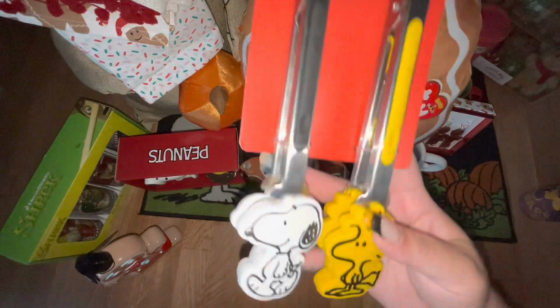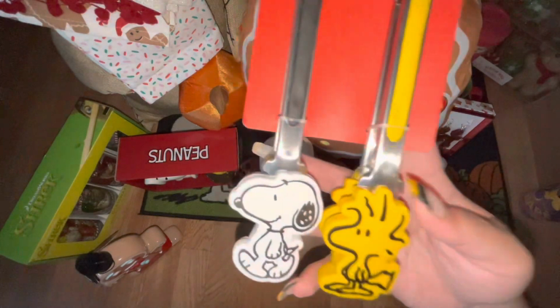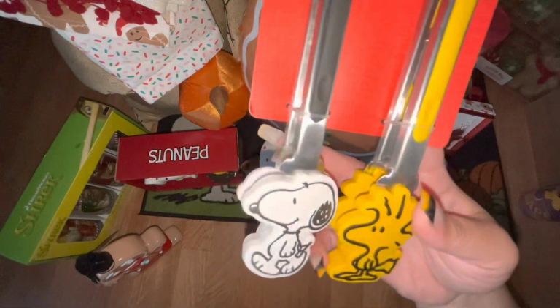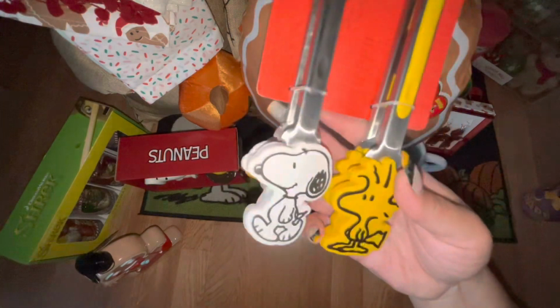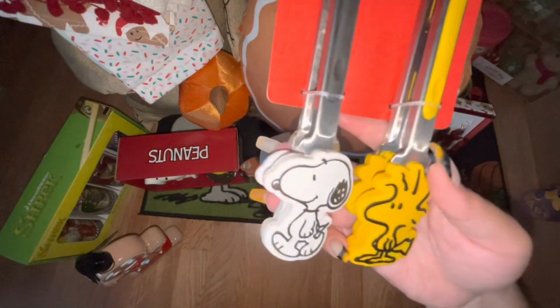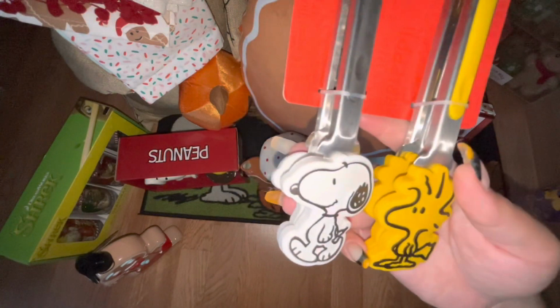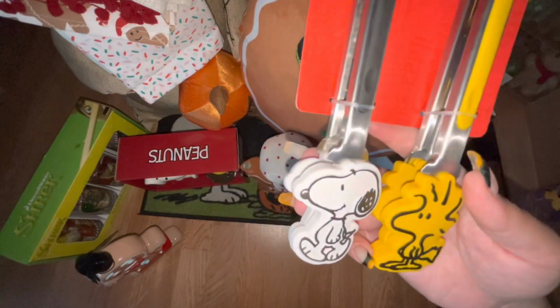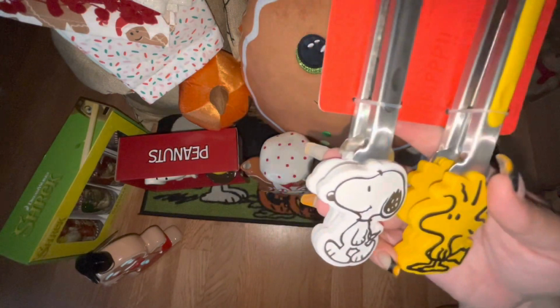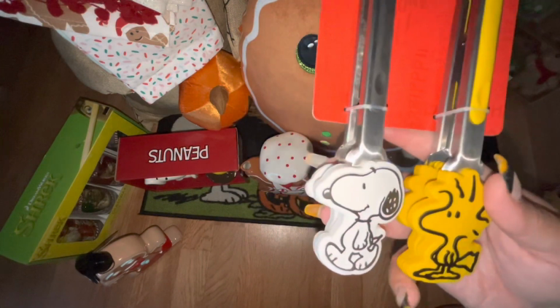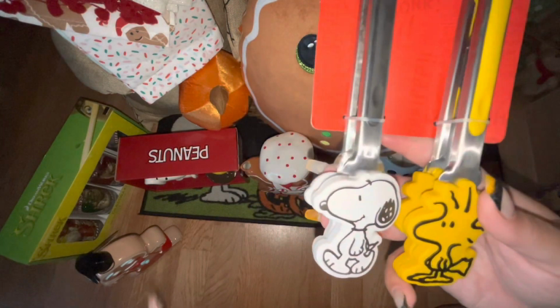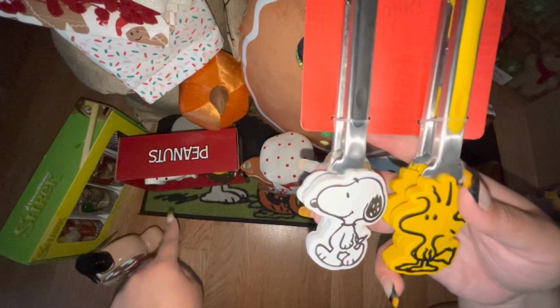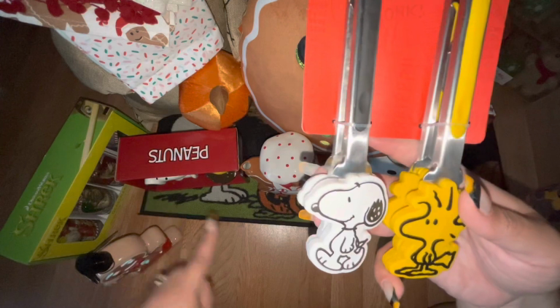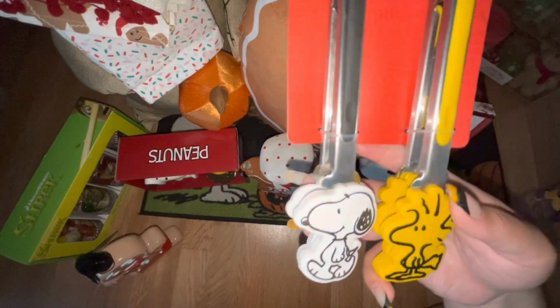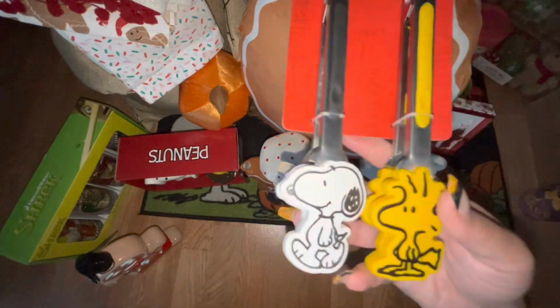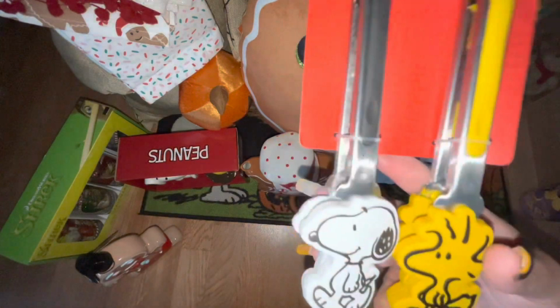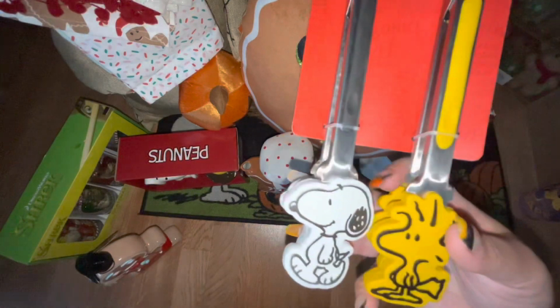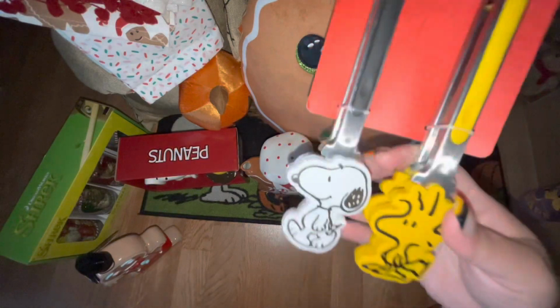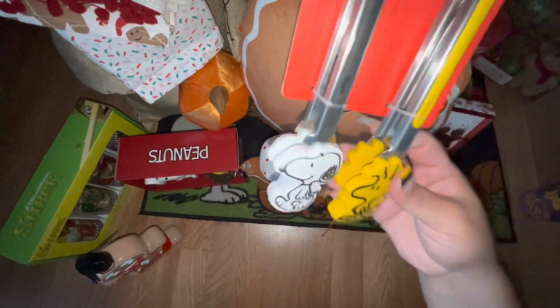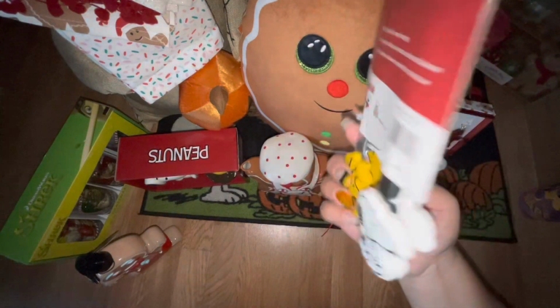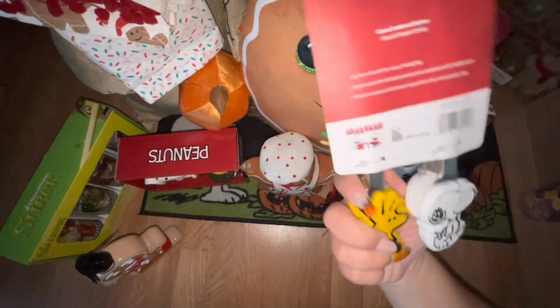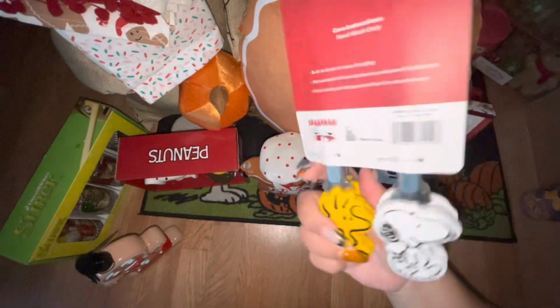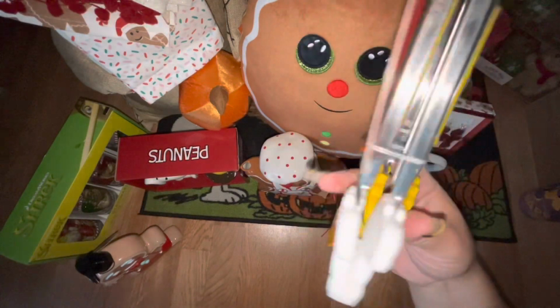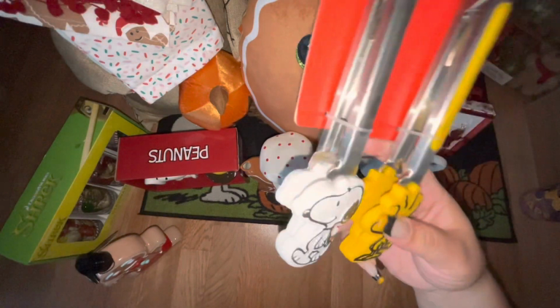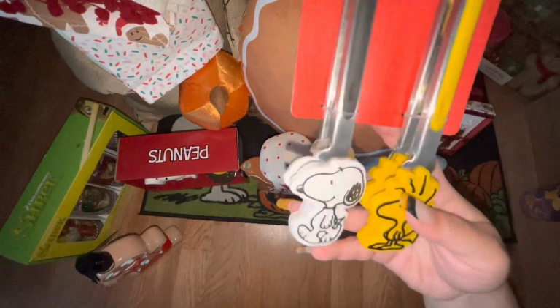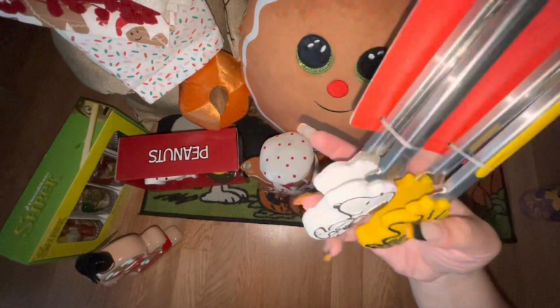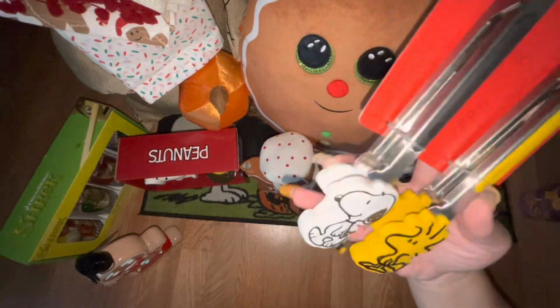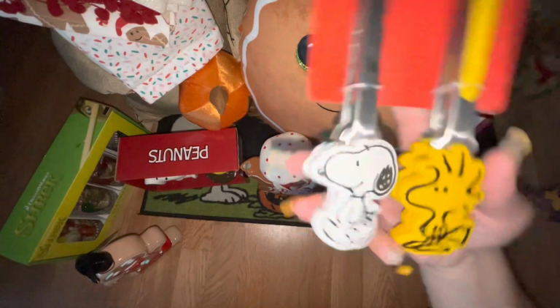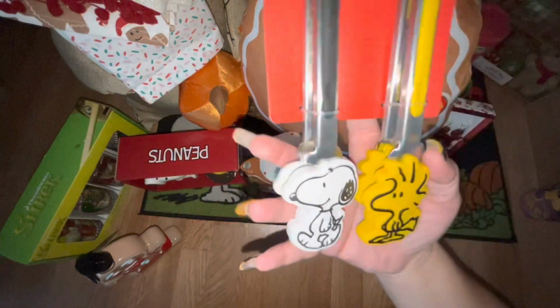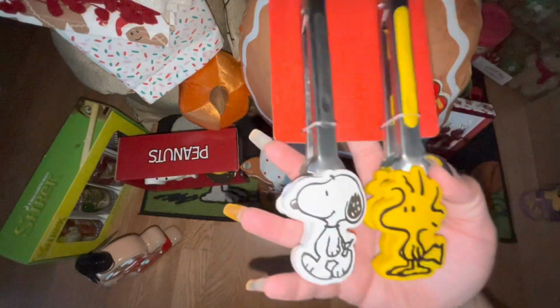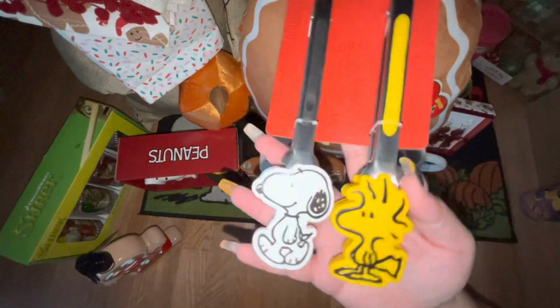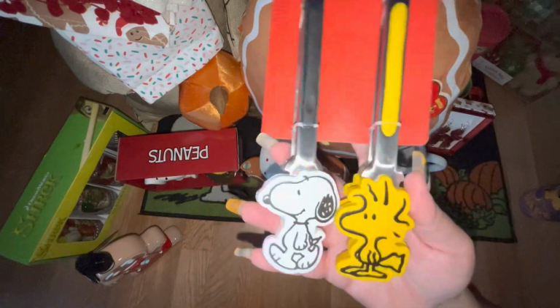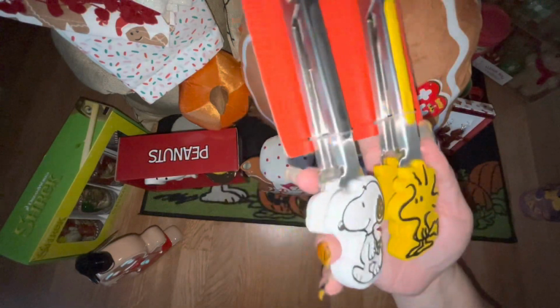He's a gingerbread cookie plush. From Ross I got these mini tongs — they were $6.99. It's Snoopy and Woodstock and it matches perfectly with the salt and pepper shakers. I picked these up for myself — they're not a holiday item but they are stinking cute.